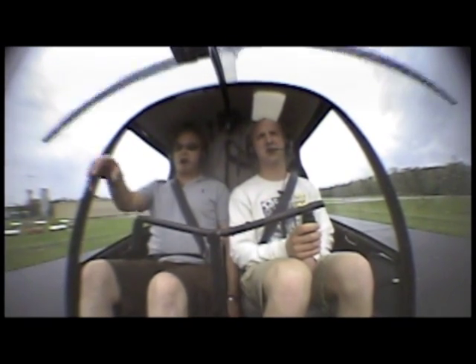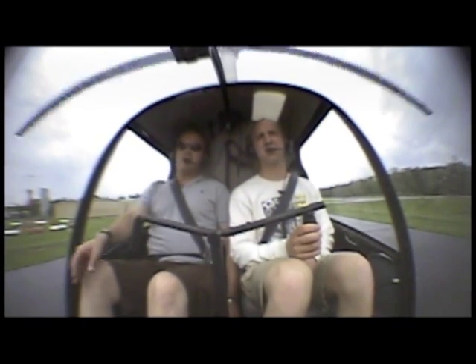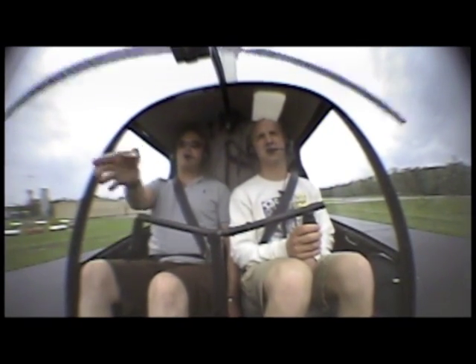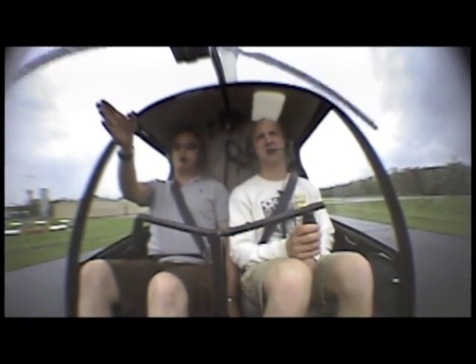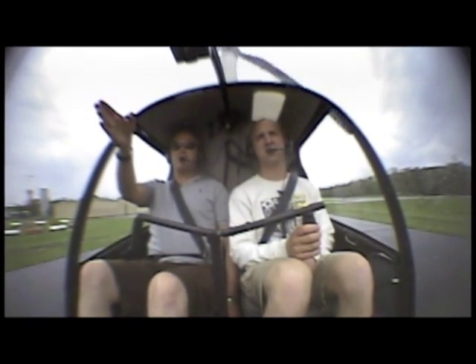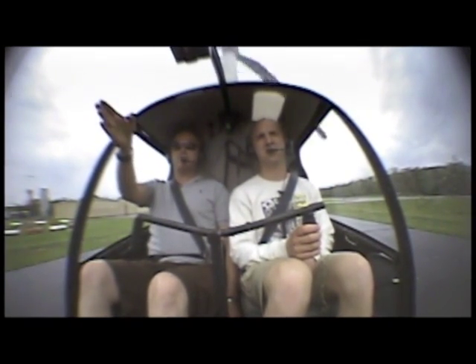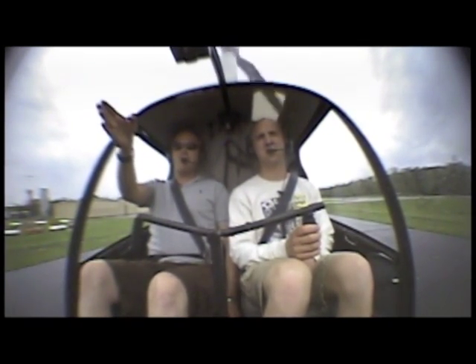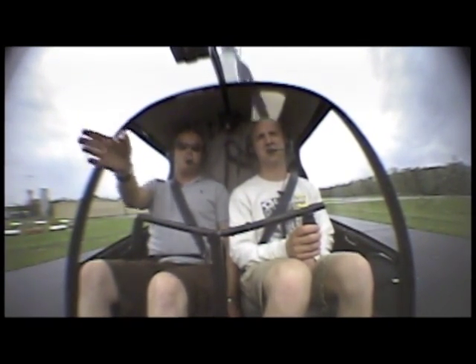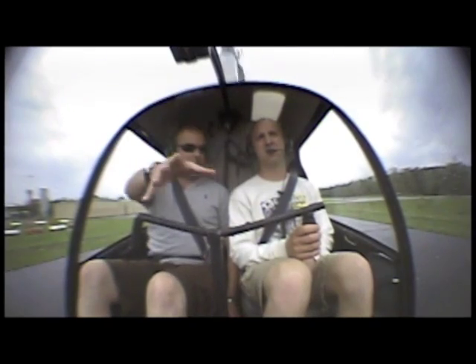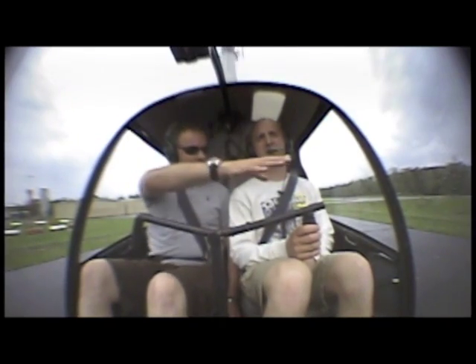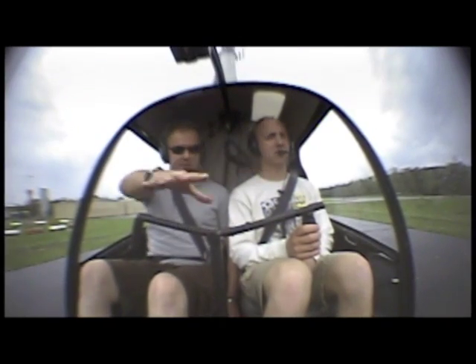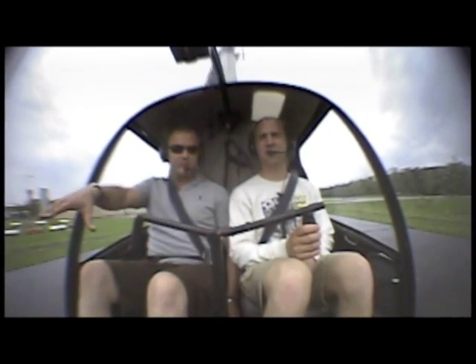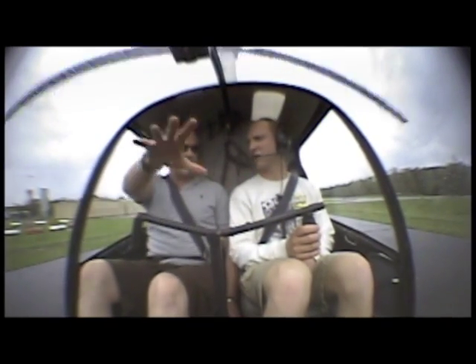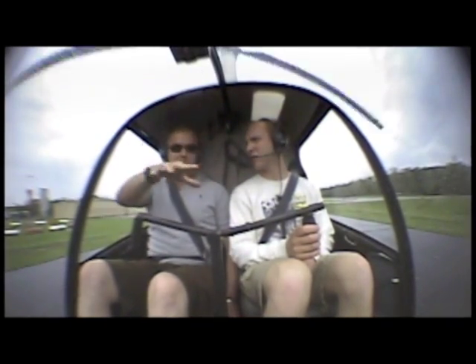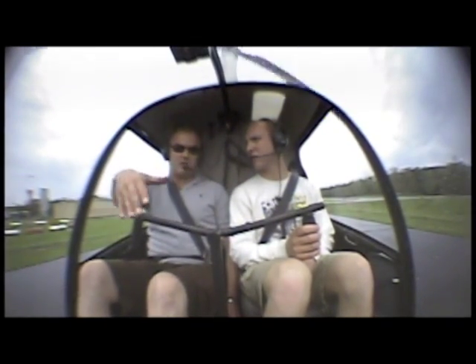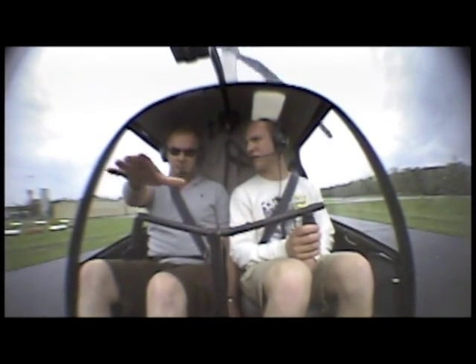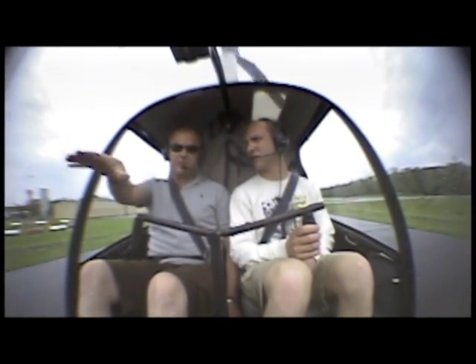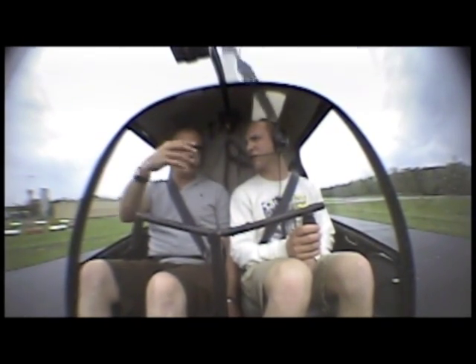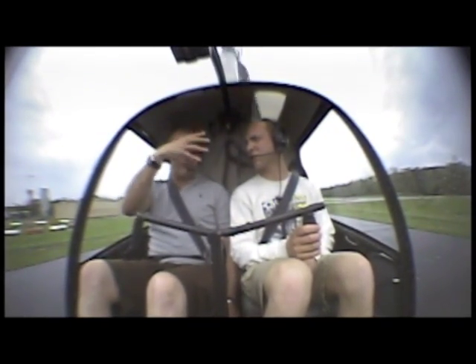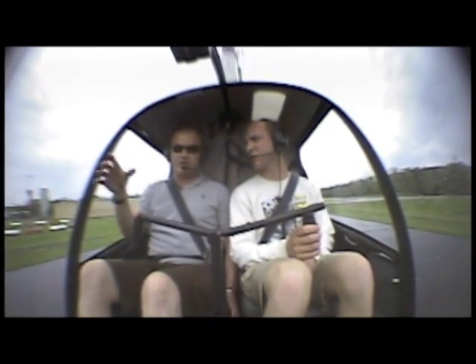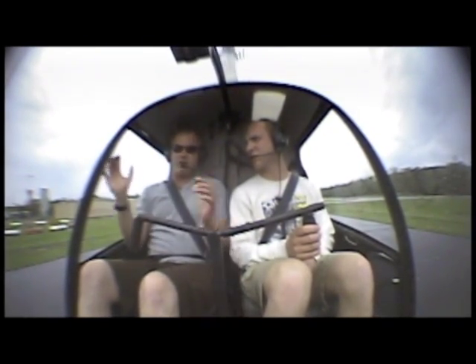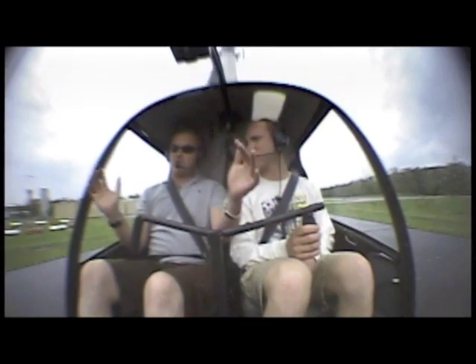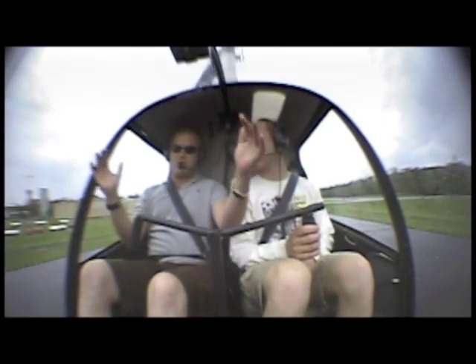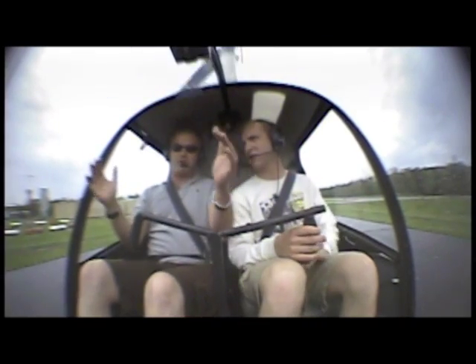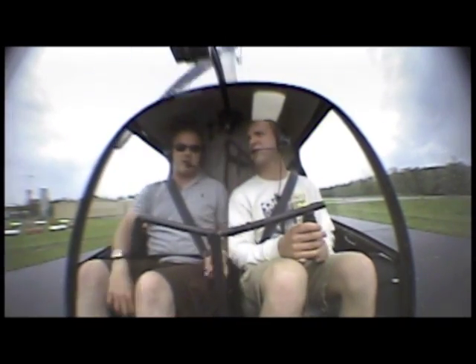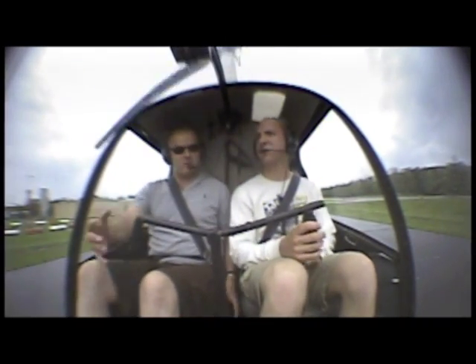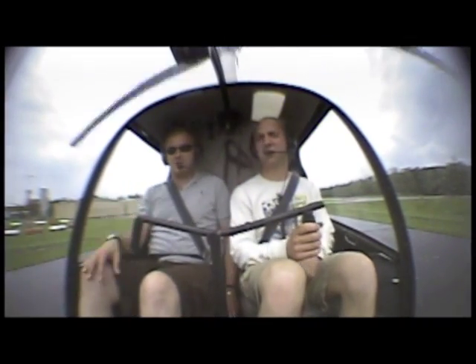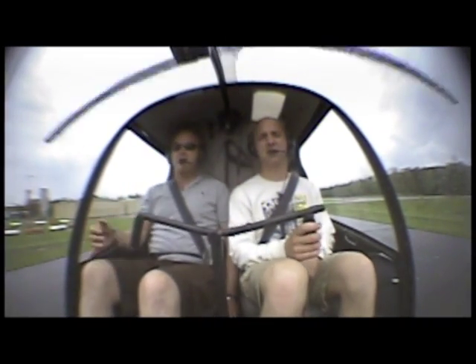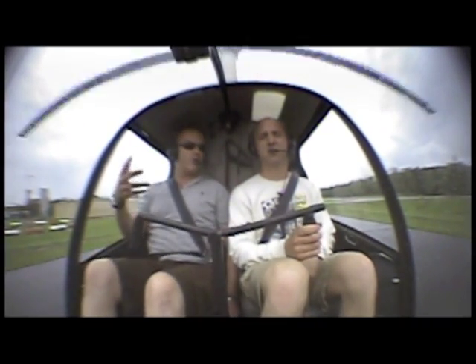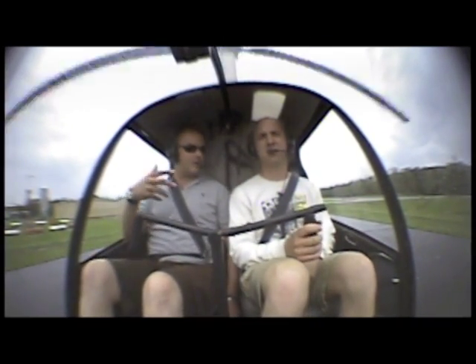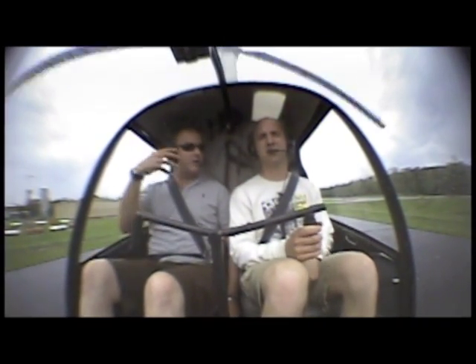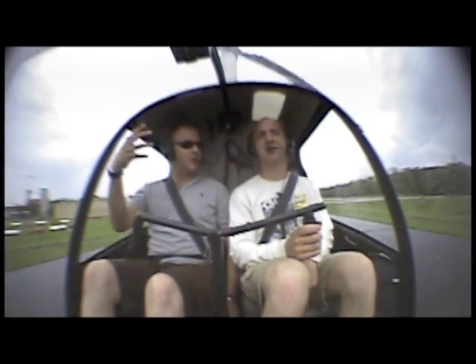Relax. Try and keep the nose in the tree line. Don't let us drift too much. Use your peripheral vision to find your position on the stack. Relax. Breathe. I want to hear you breathe.